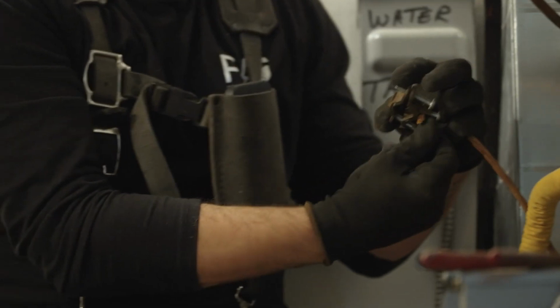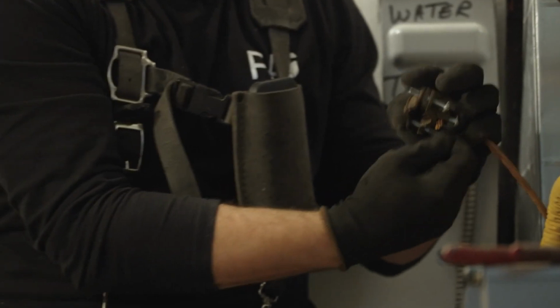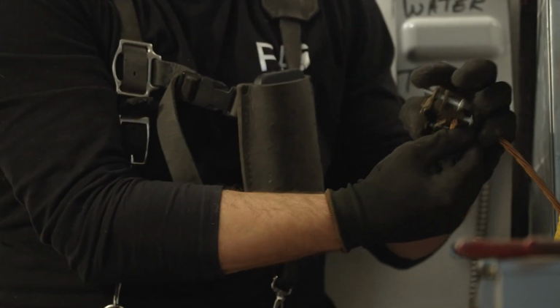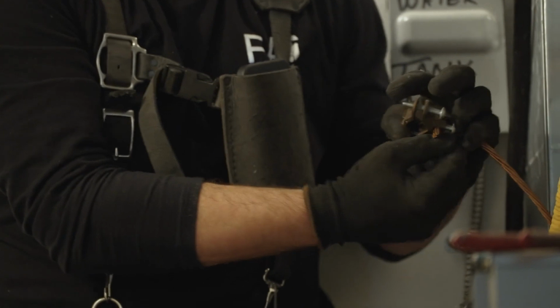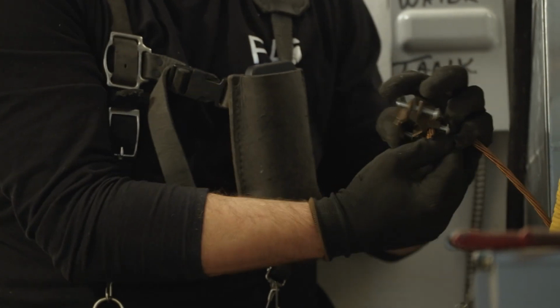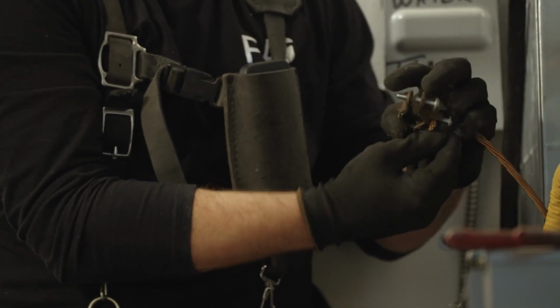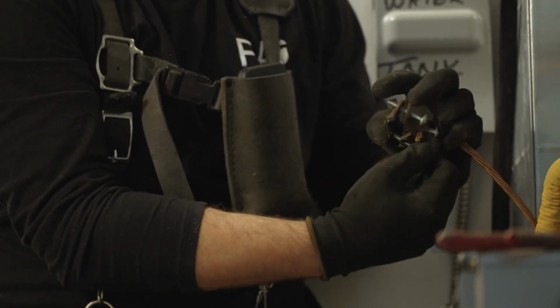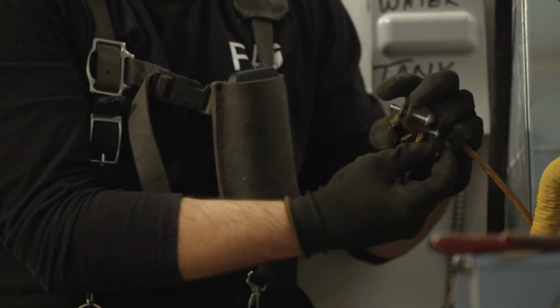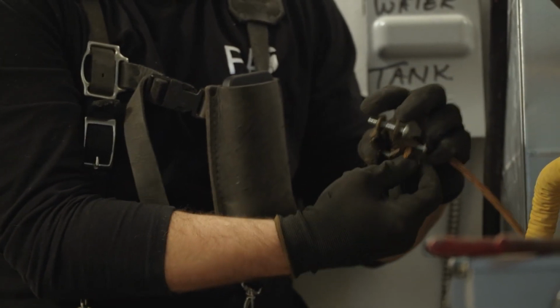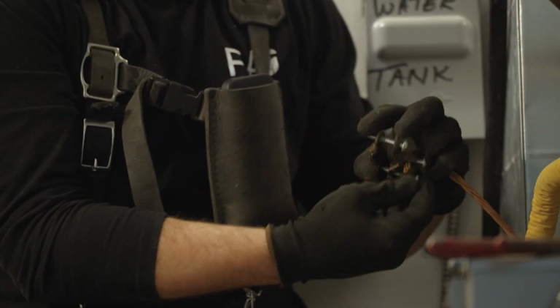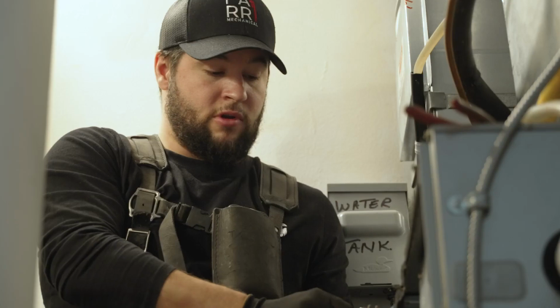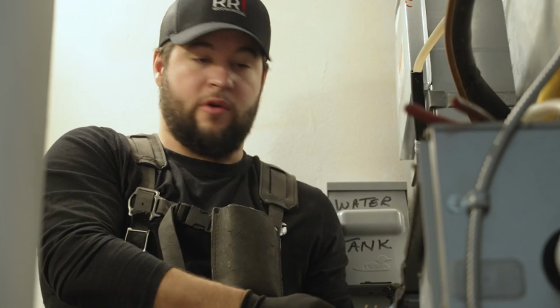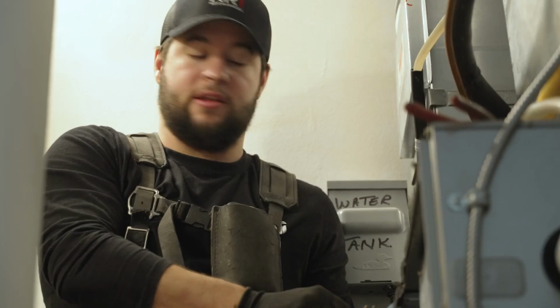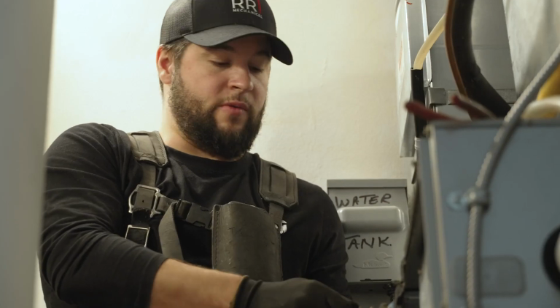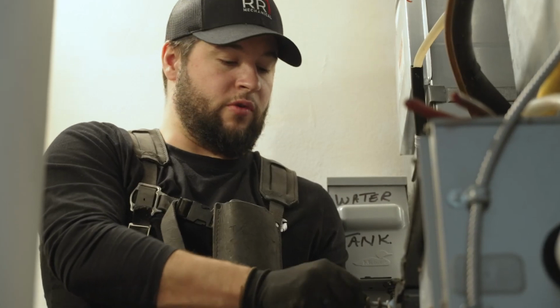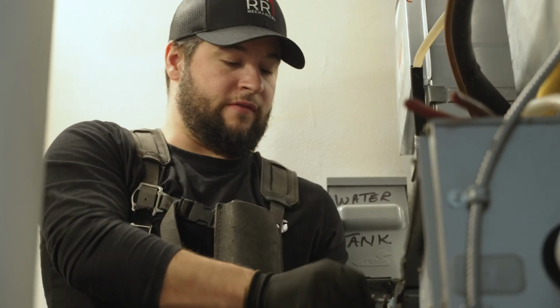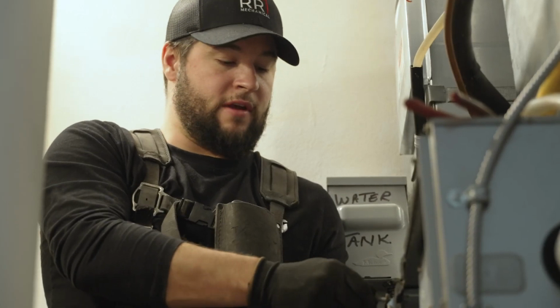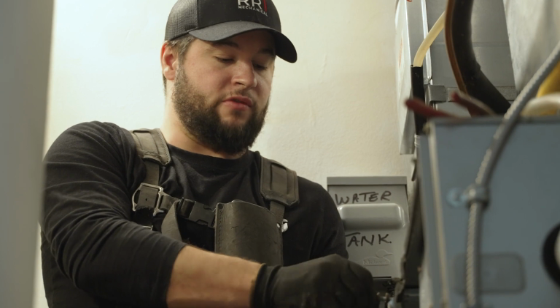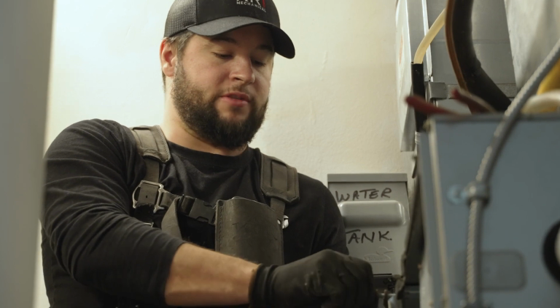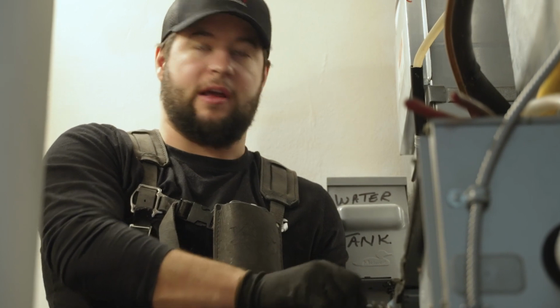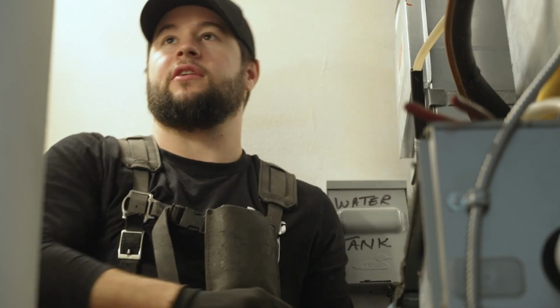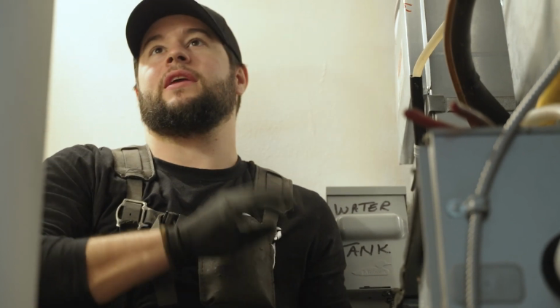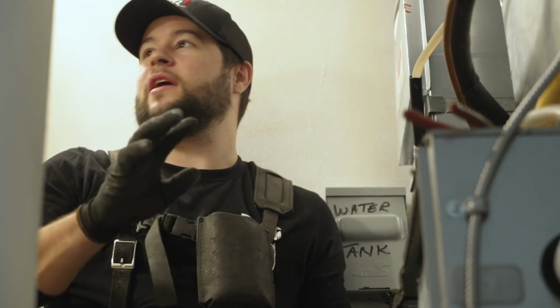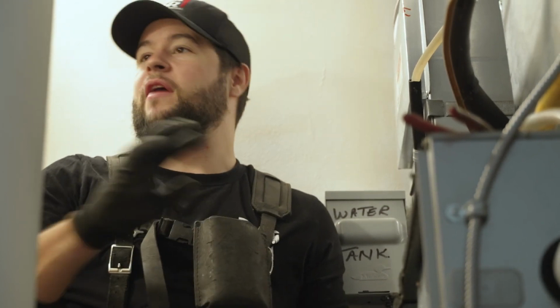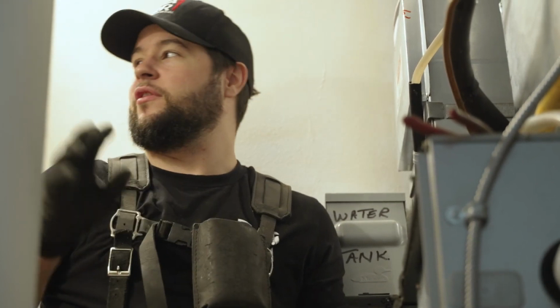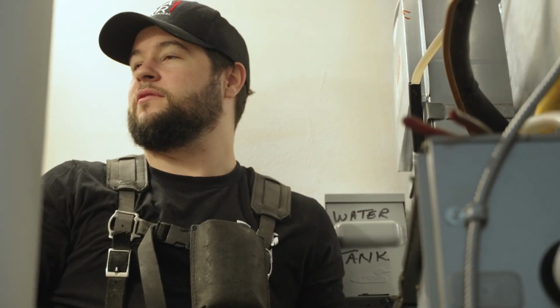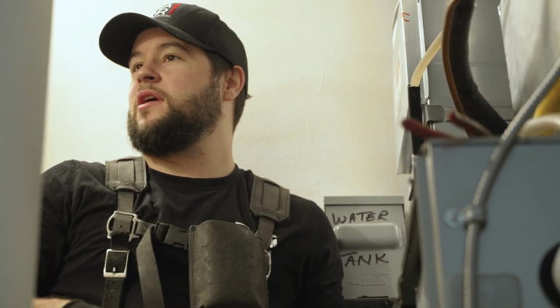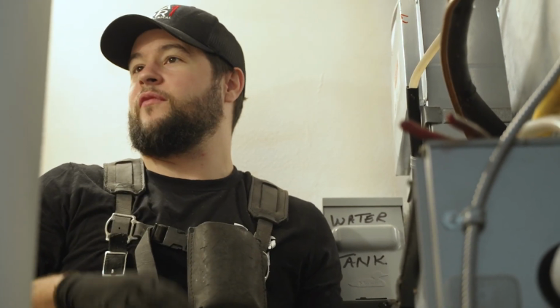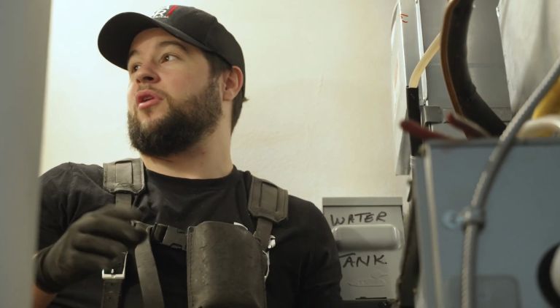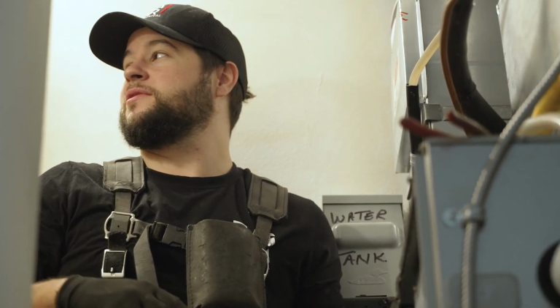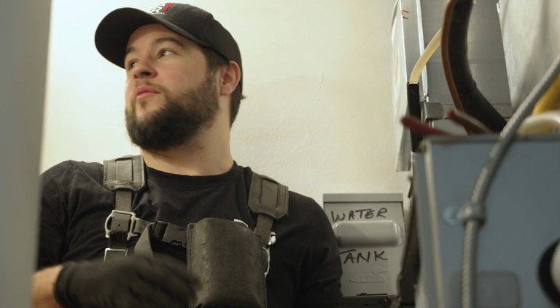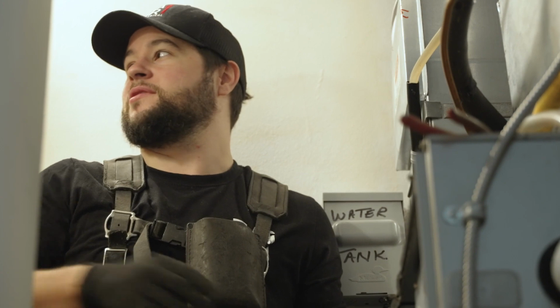The only tankless water heaters we install are AVI. Ongoing maintenance — we get the crew in there every two years. But I can tell you easily, I have 500 units in, and if we had problems, I wouldn't be in business.